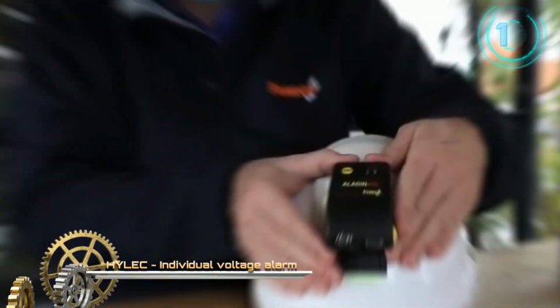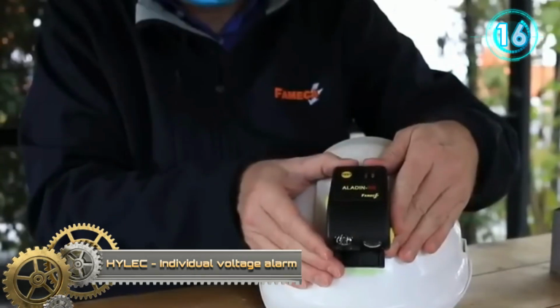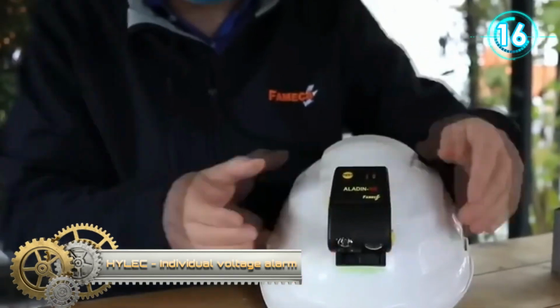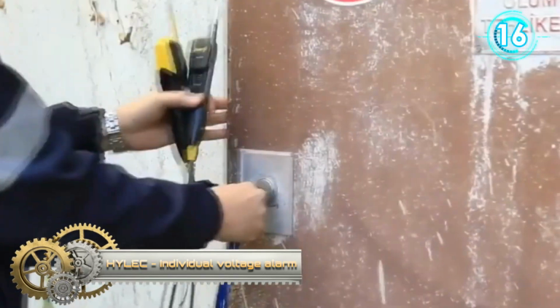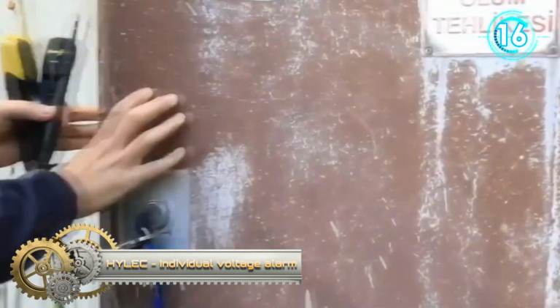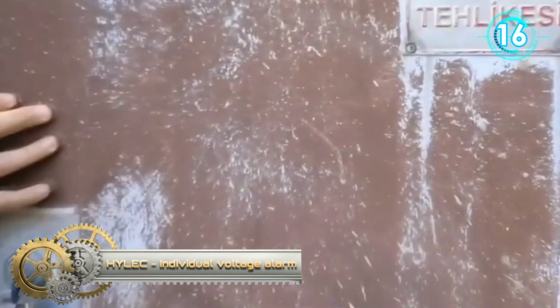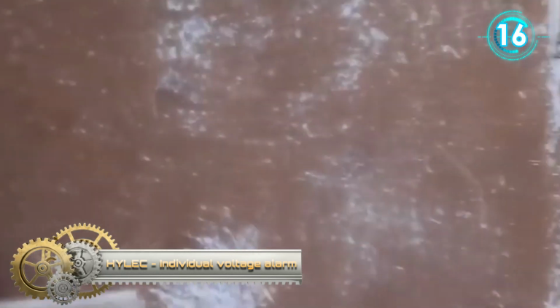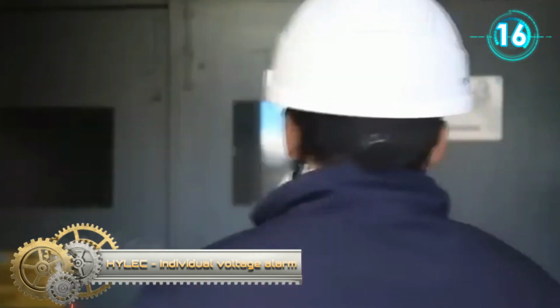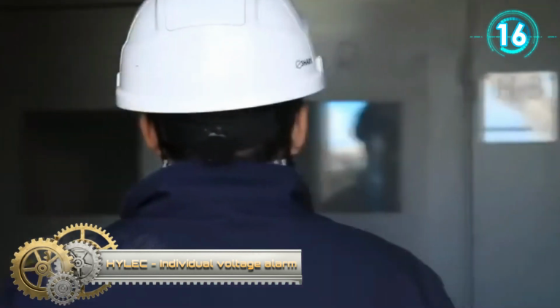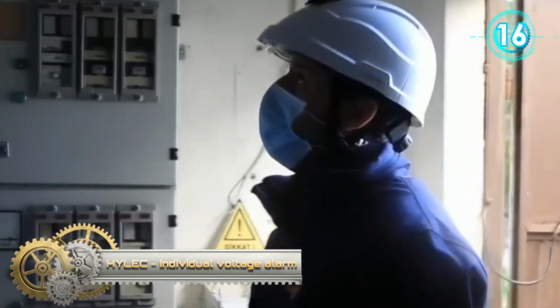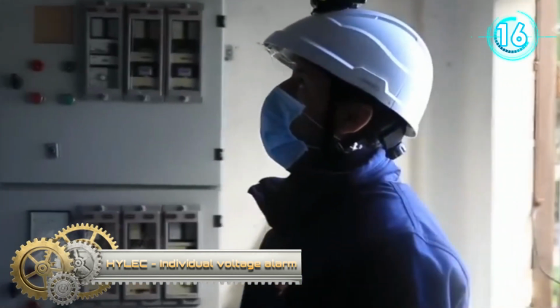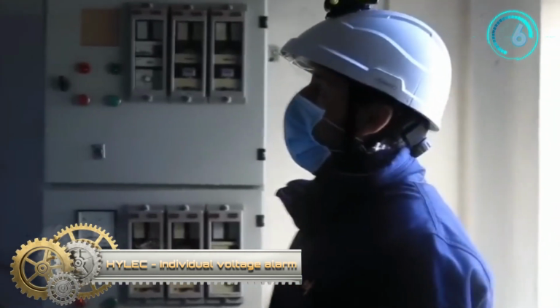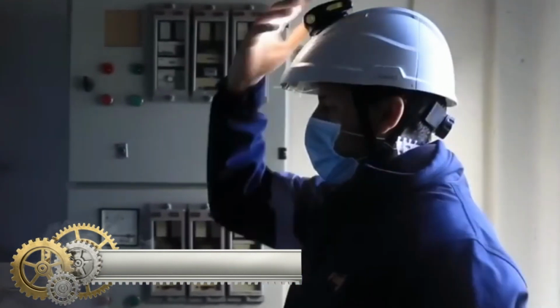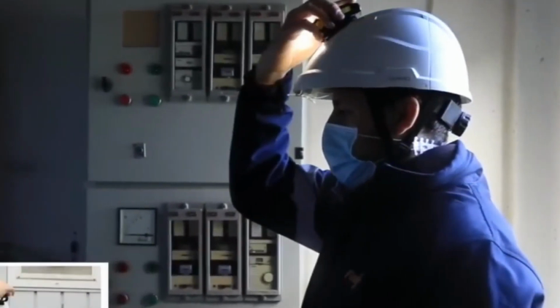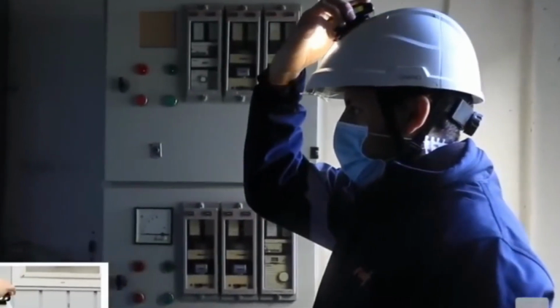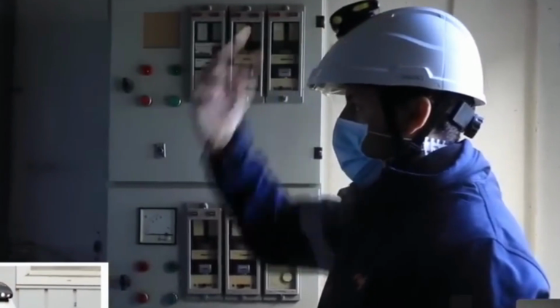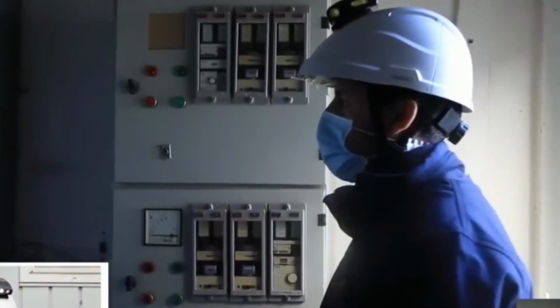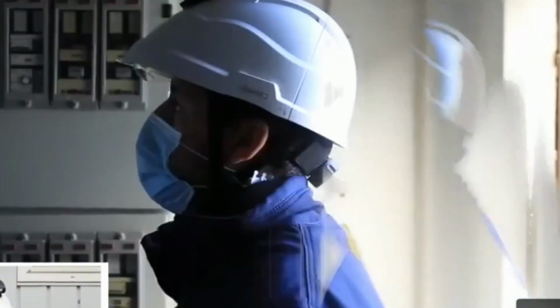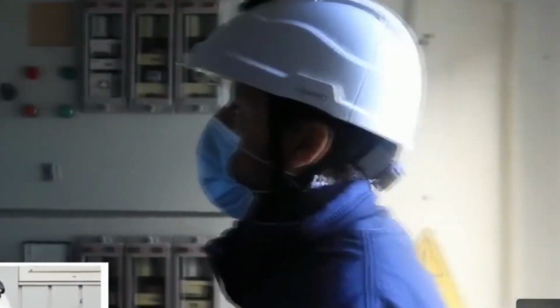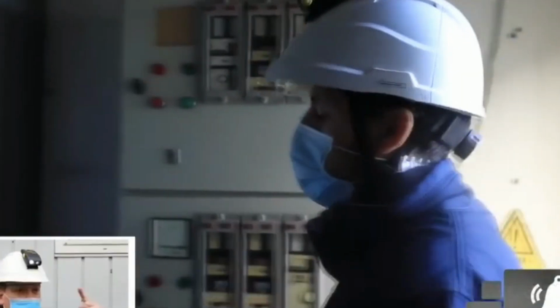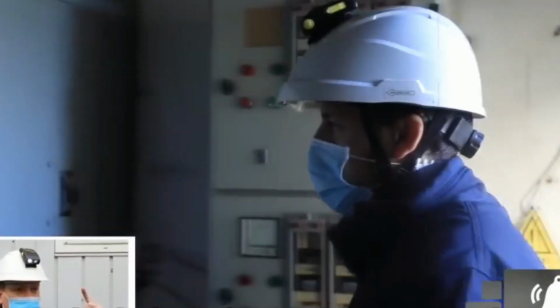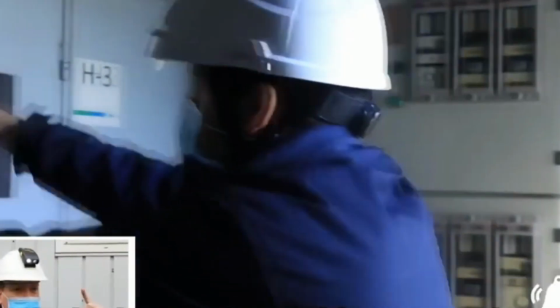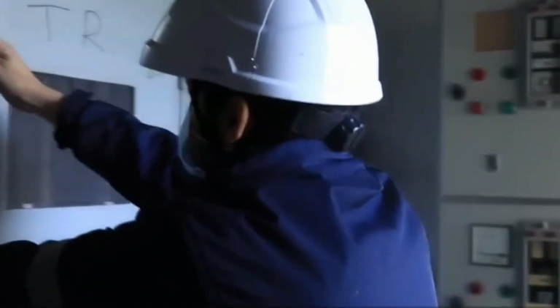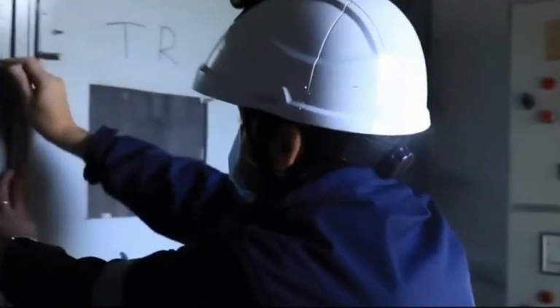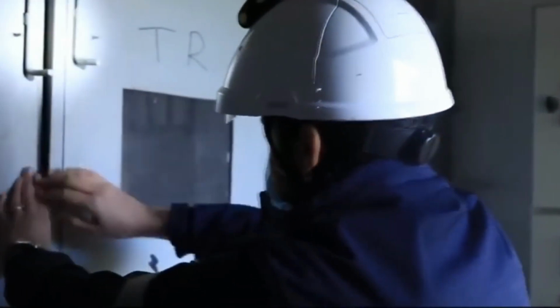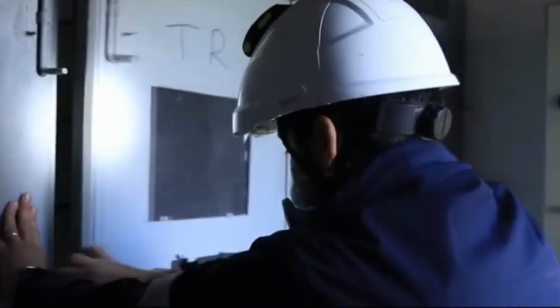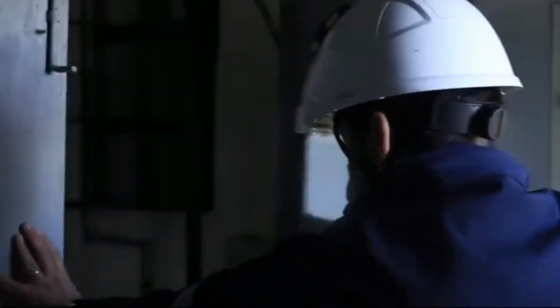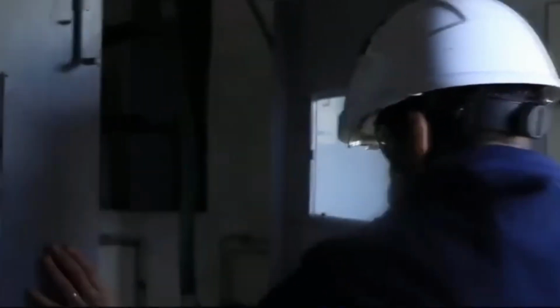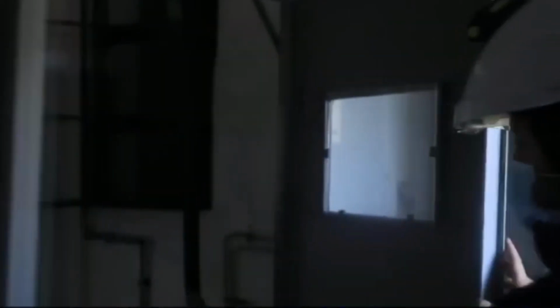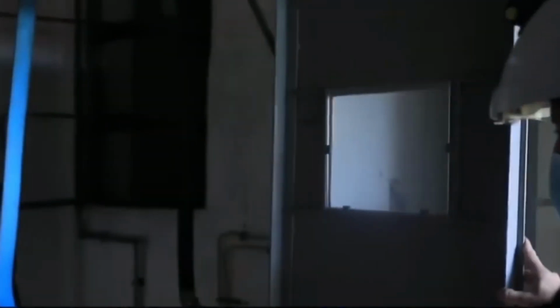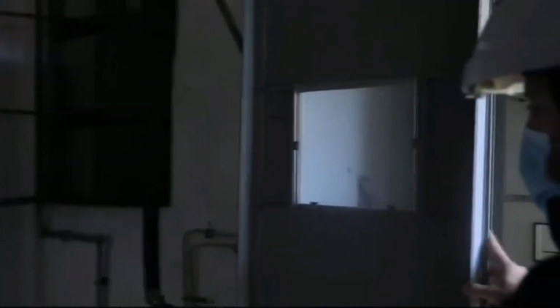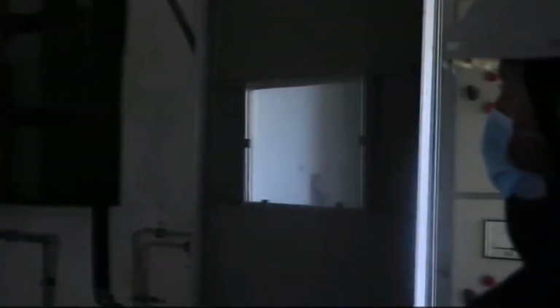This device detects the presence of voltage and has a built-in smart mute to enable the device to be set to accept the chosen work area, therefore stopping nuisance alarms.